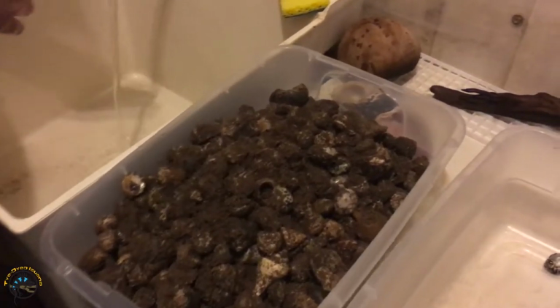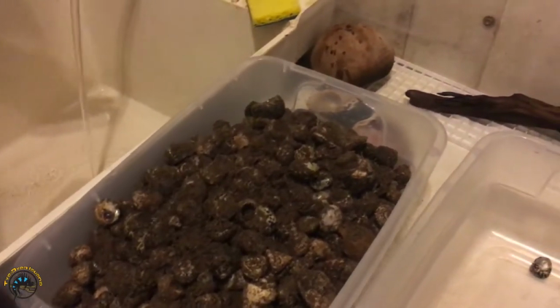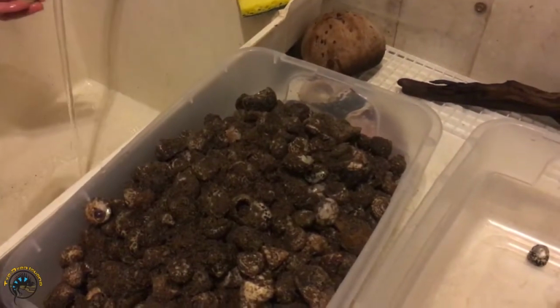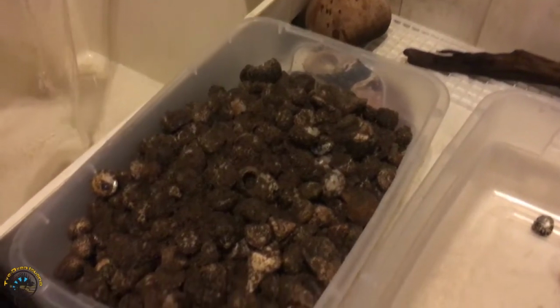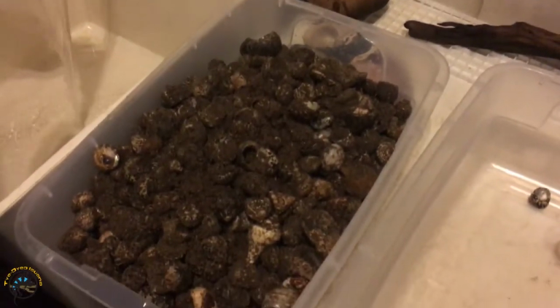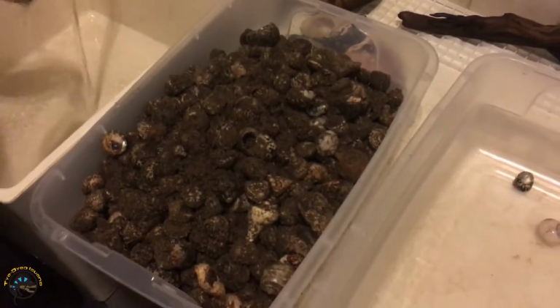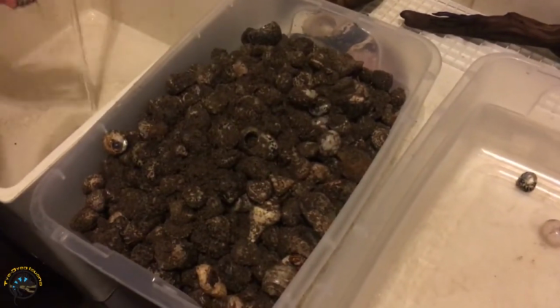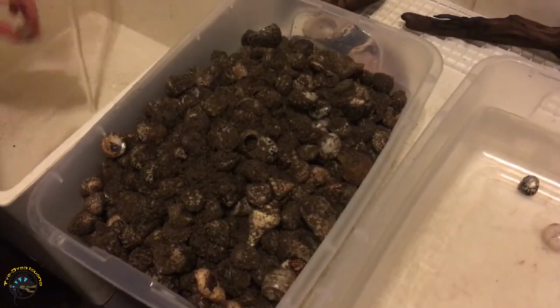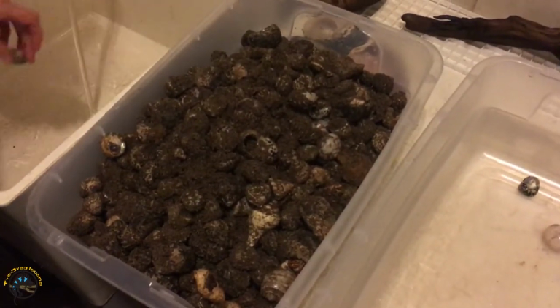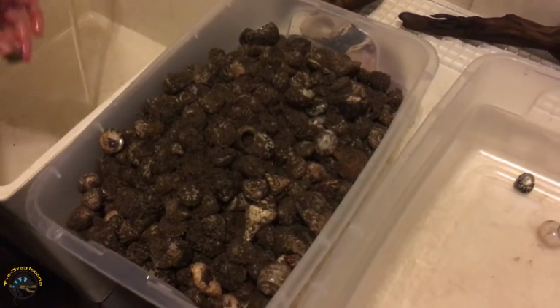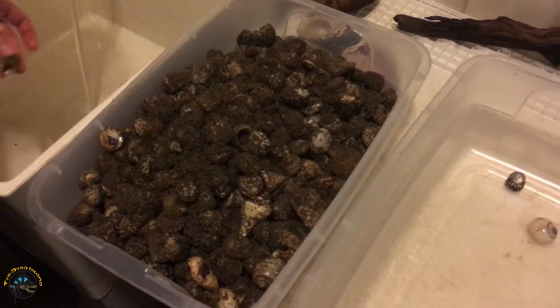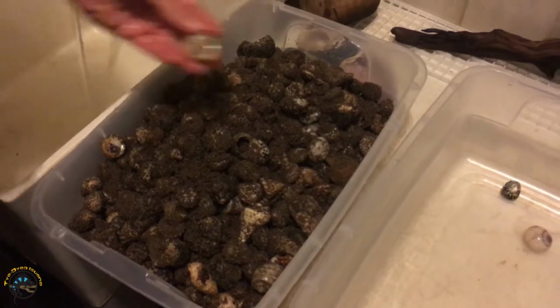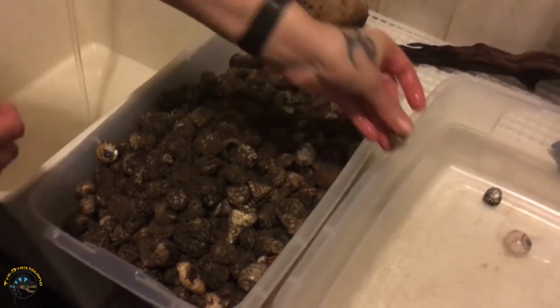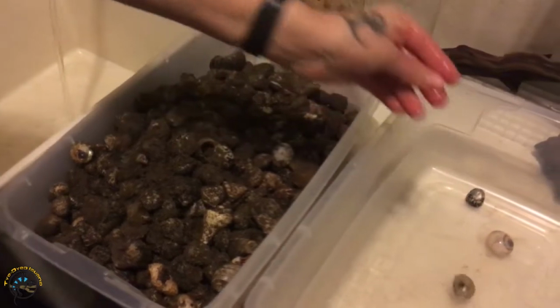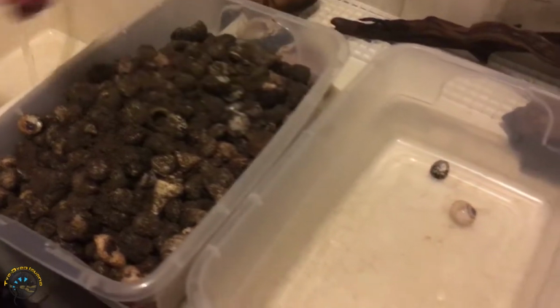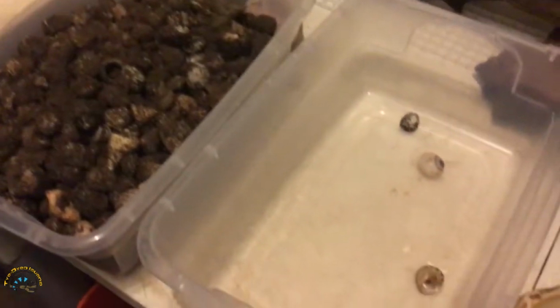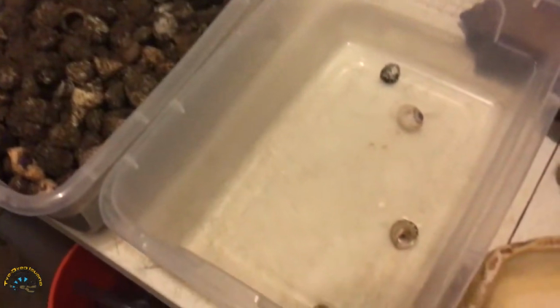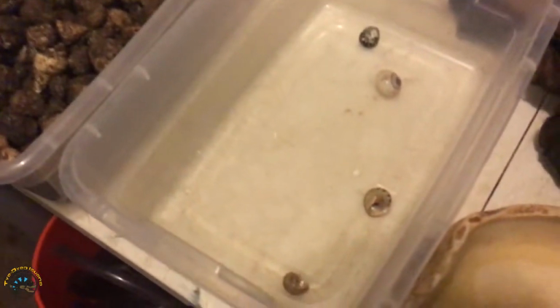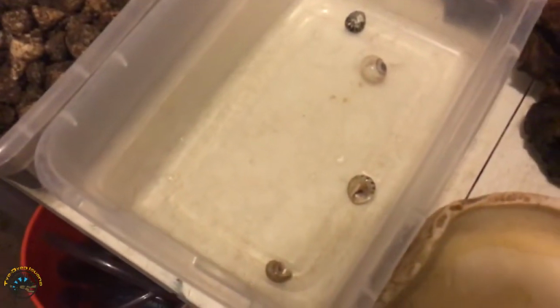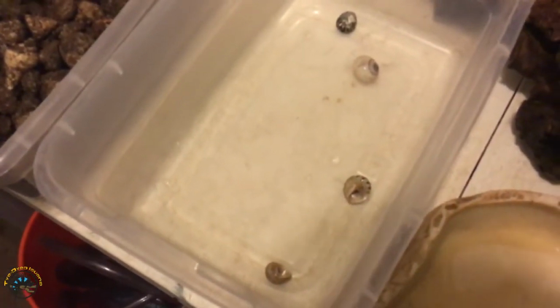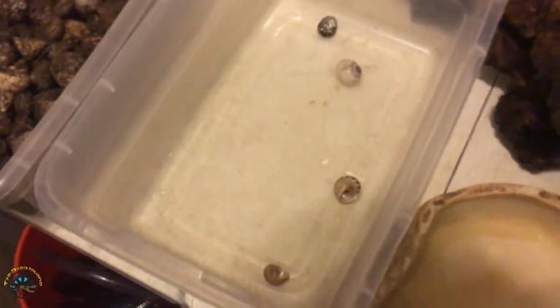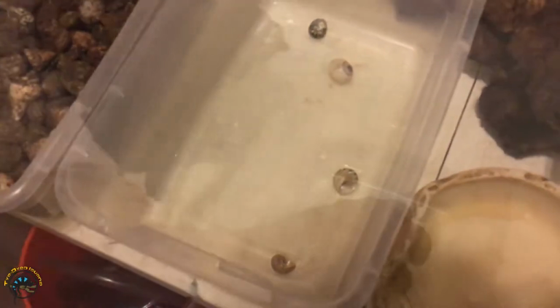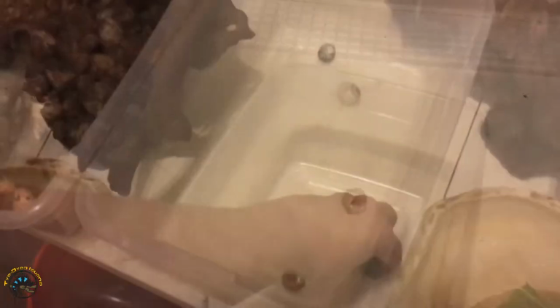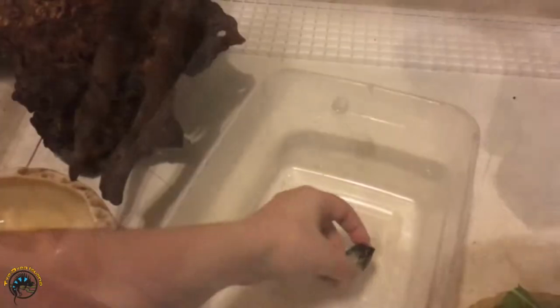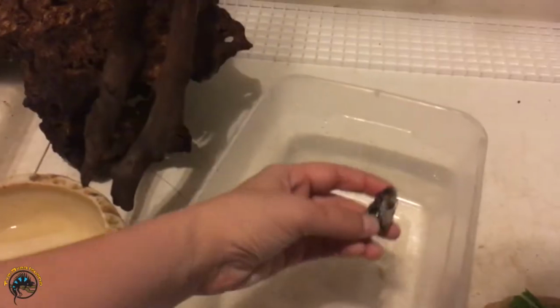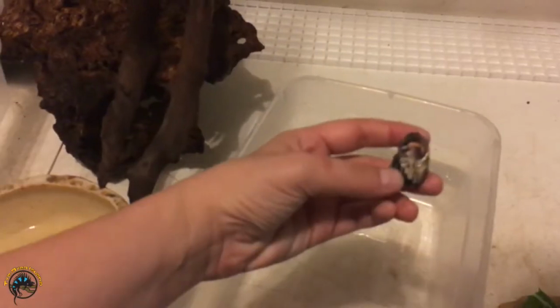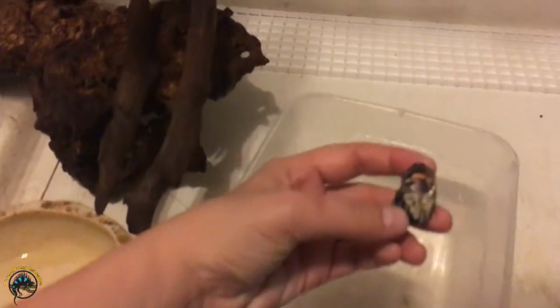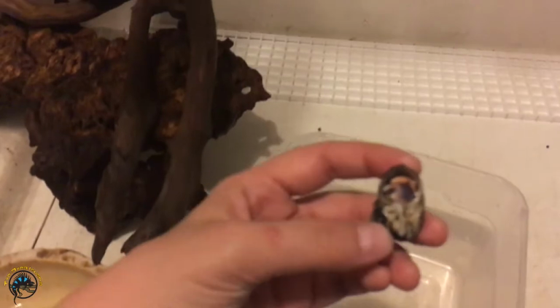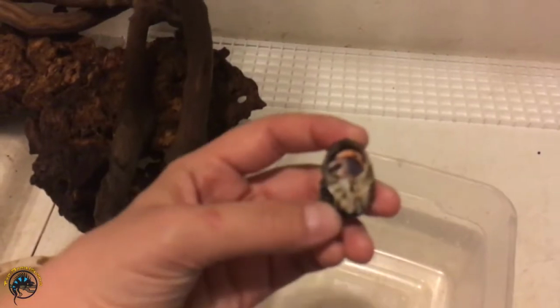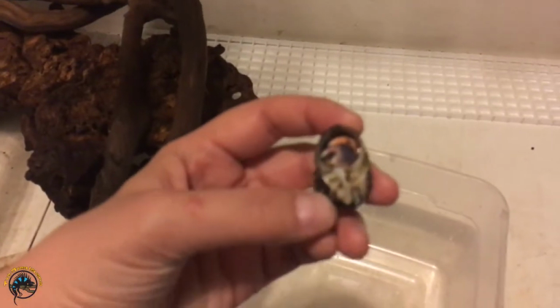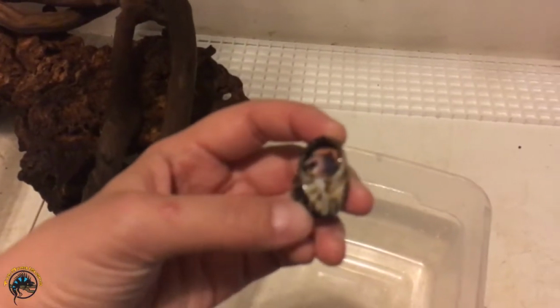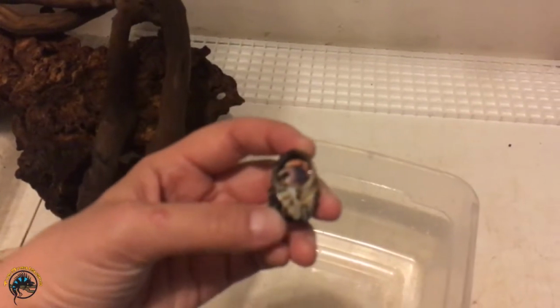That's a lot of hermit crabs and shells. Look at it all. There — that one had one in it.